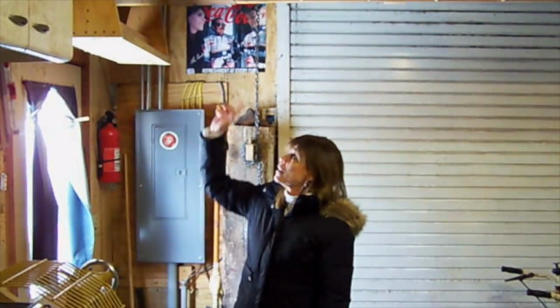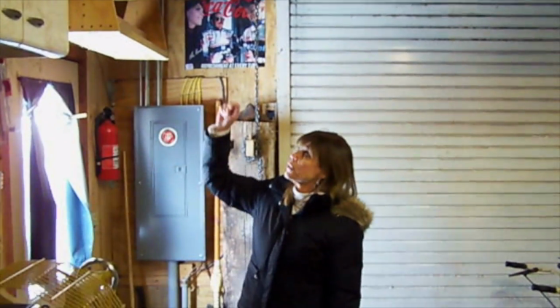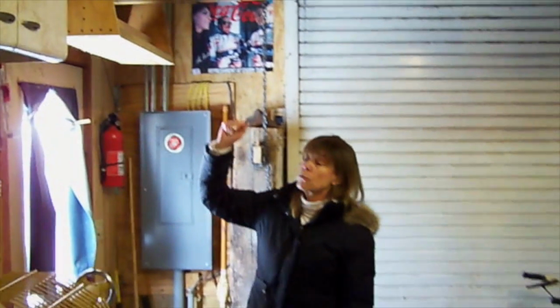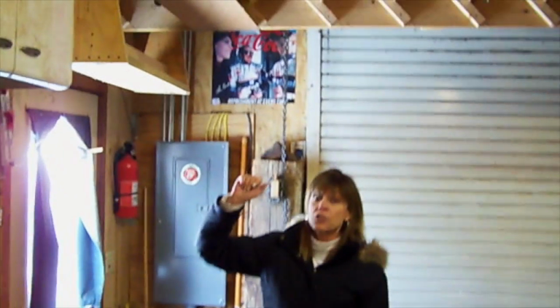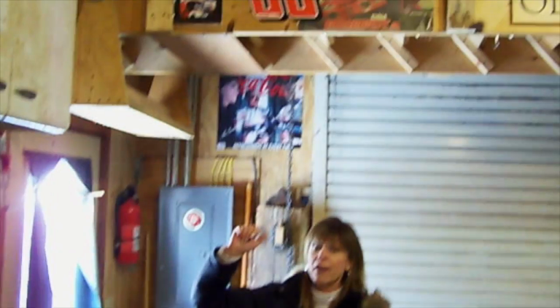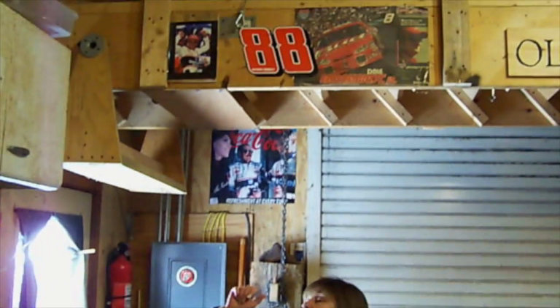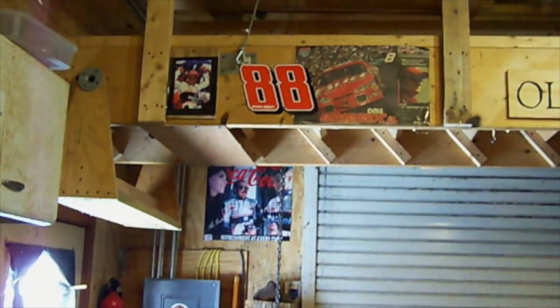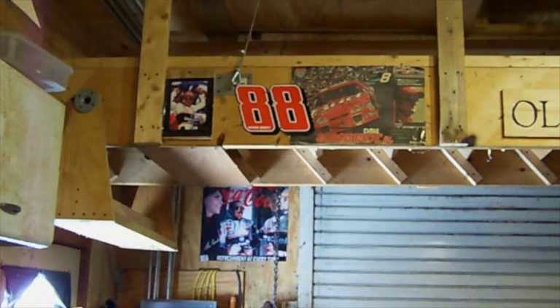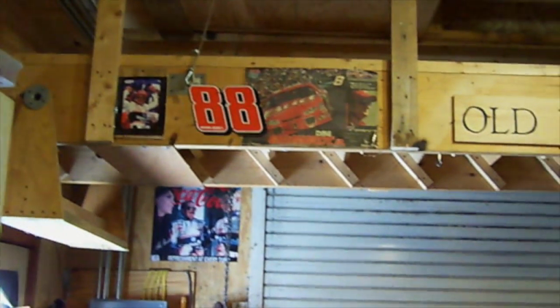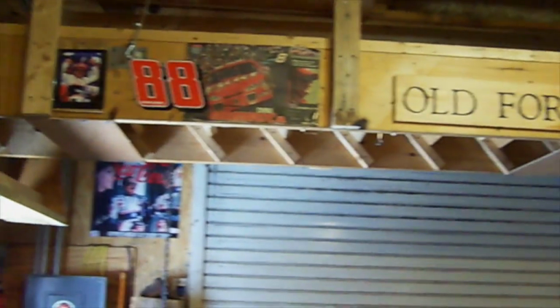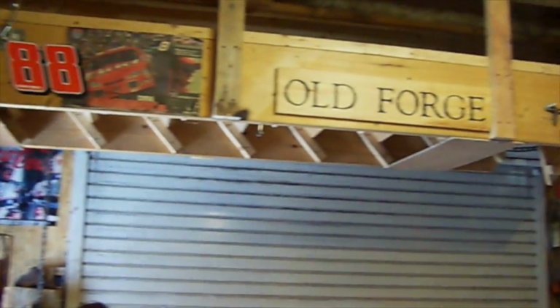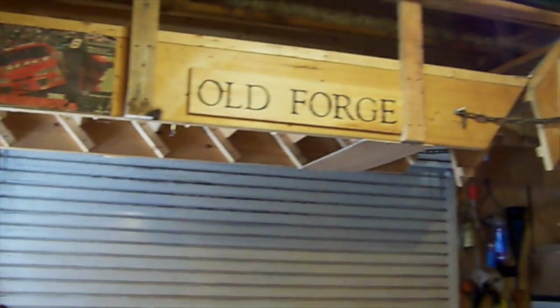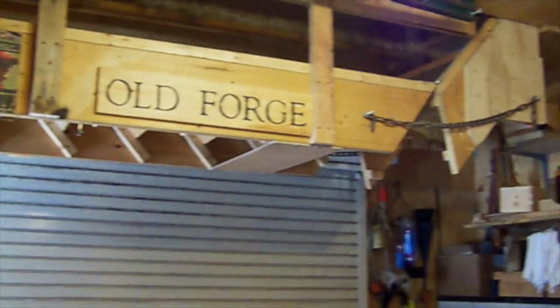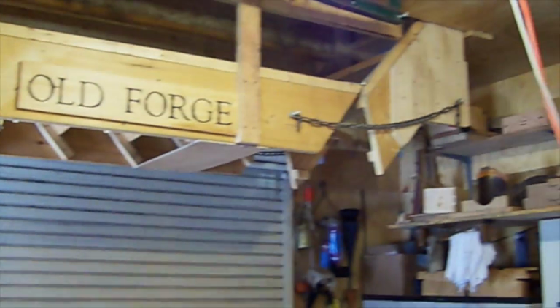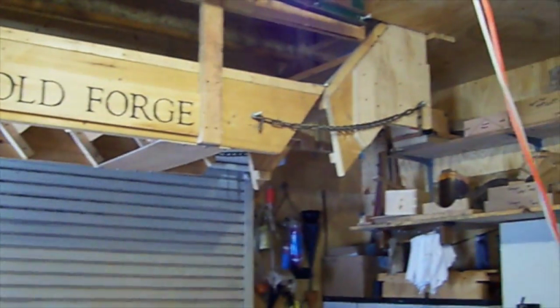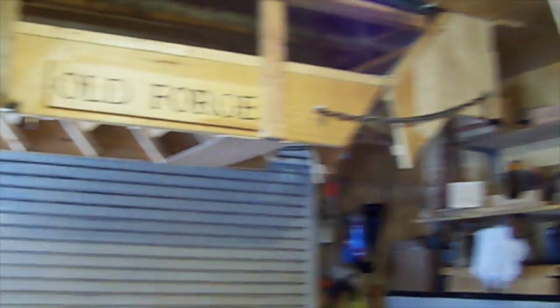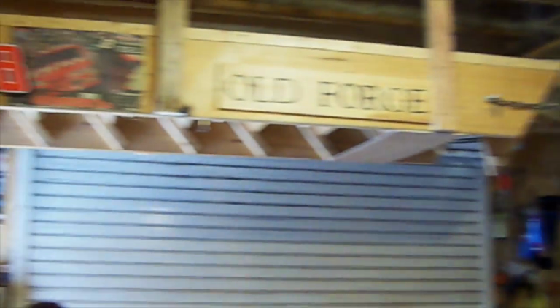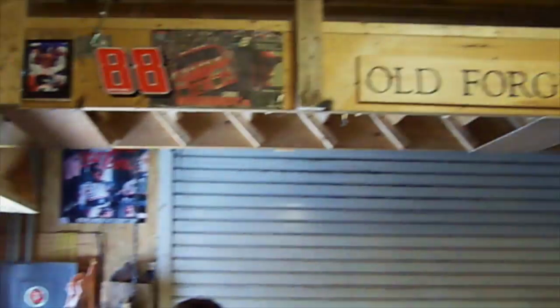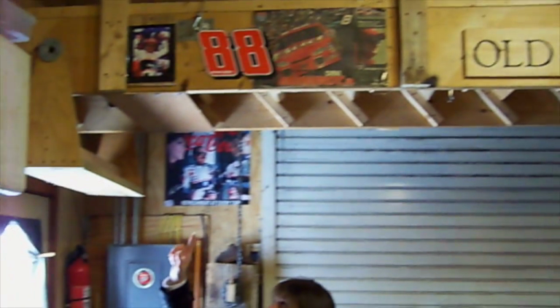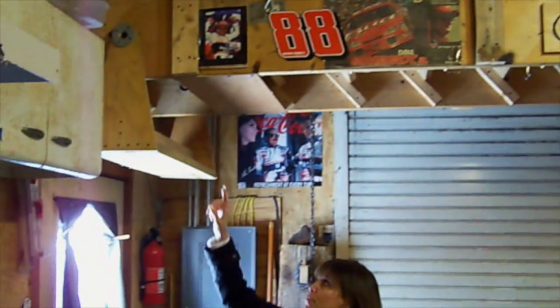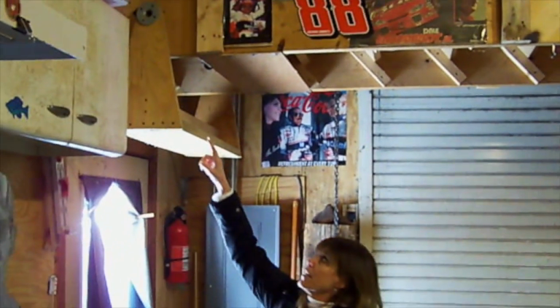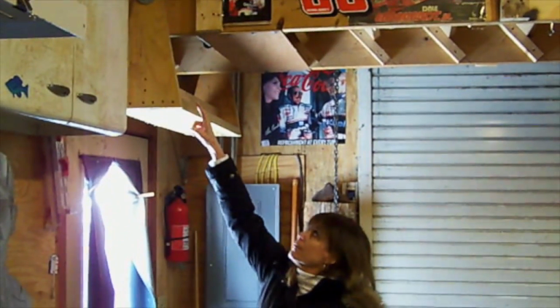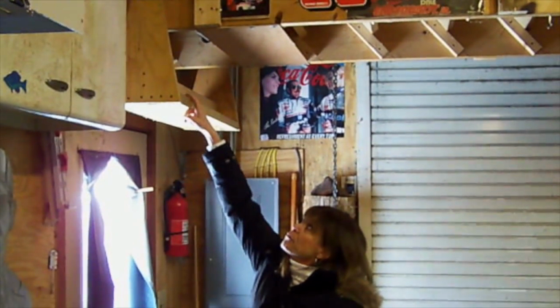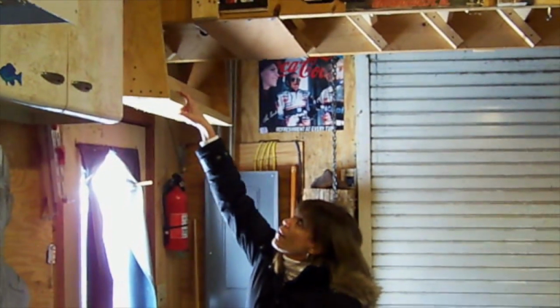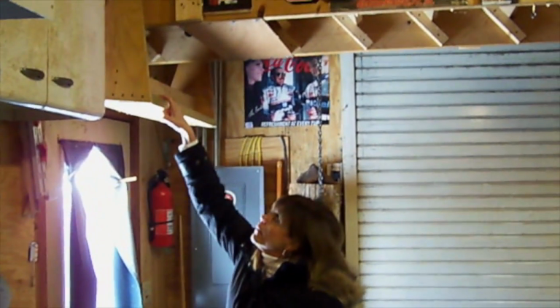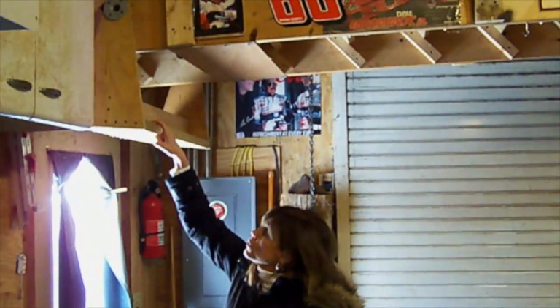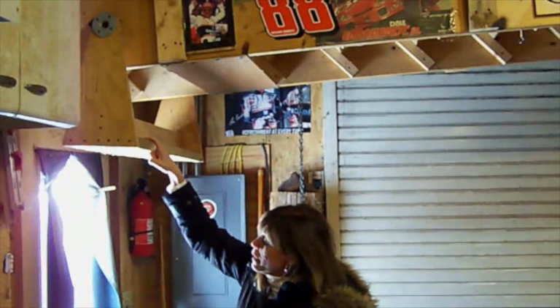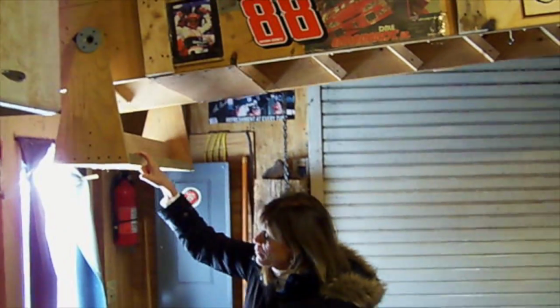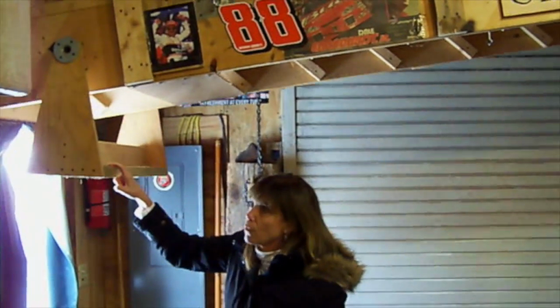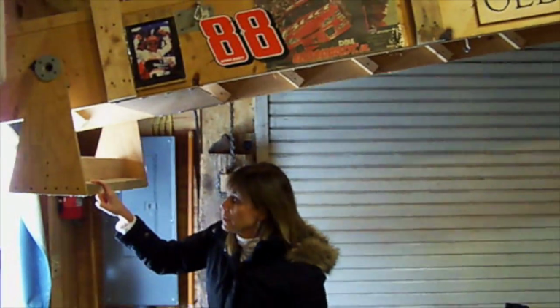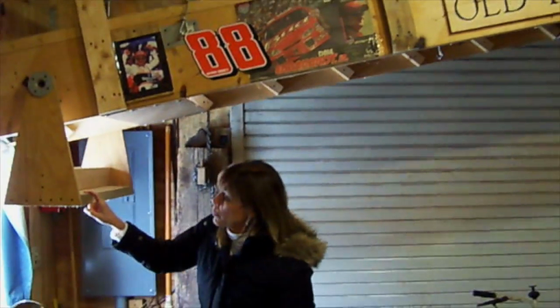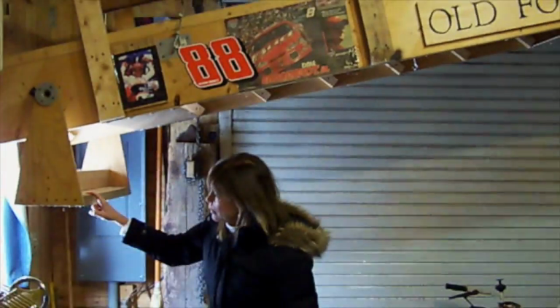These are his garage stairs, and he has a pulley system upstairs which we'll see in a second, but I can pull them down with my finger, which I'll do right now, and then we'll go up and see the pulley system.